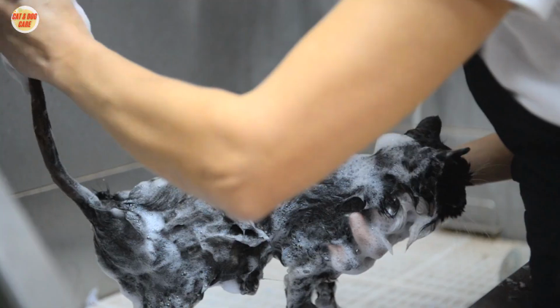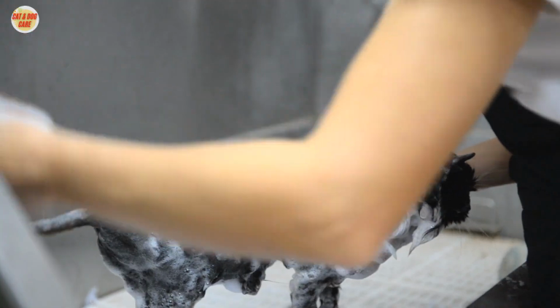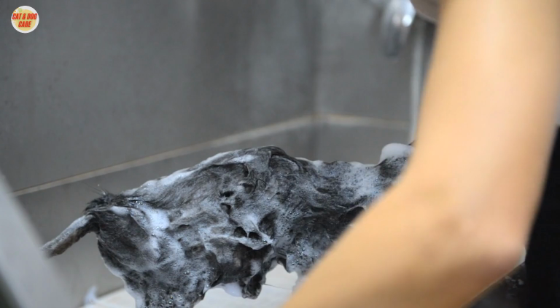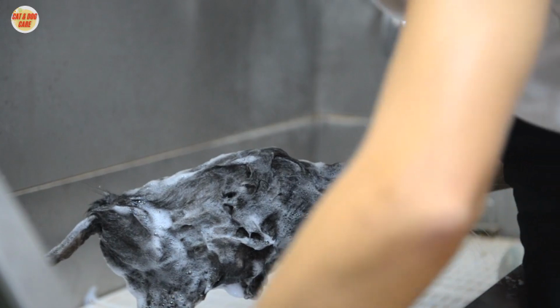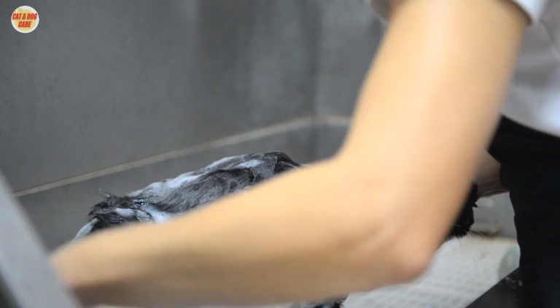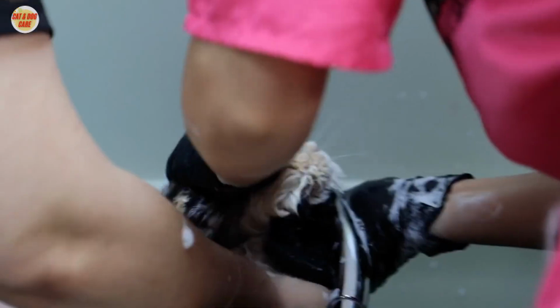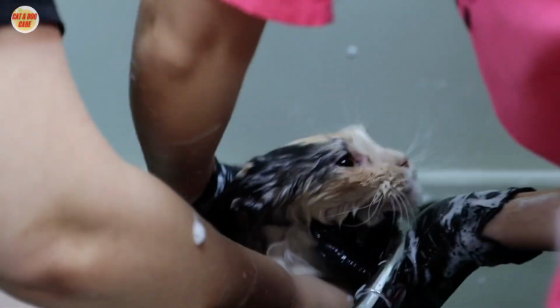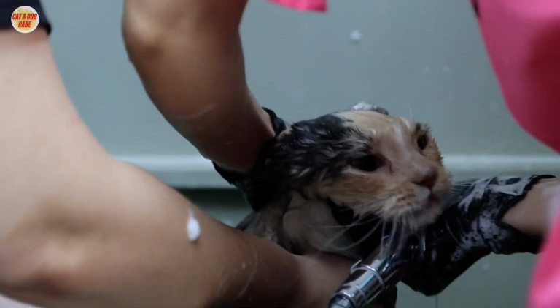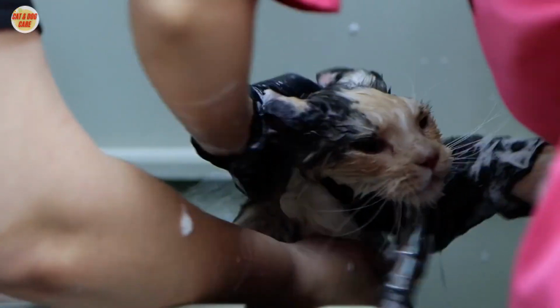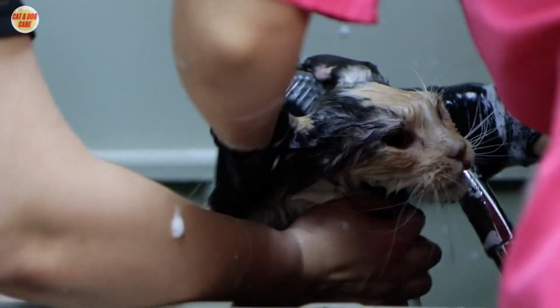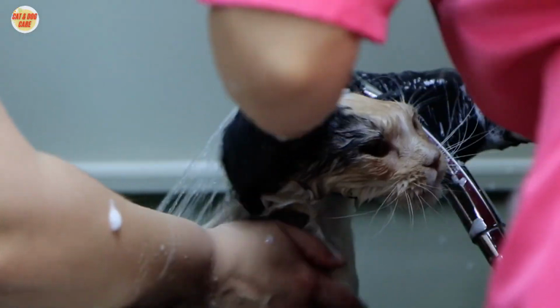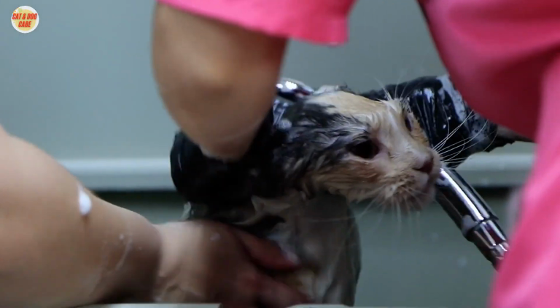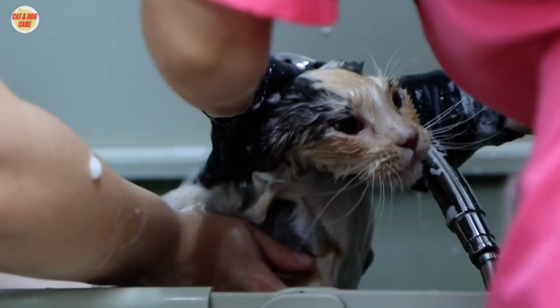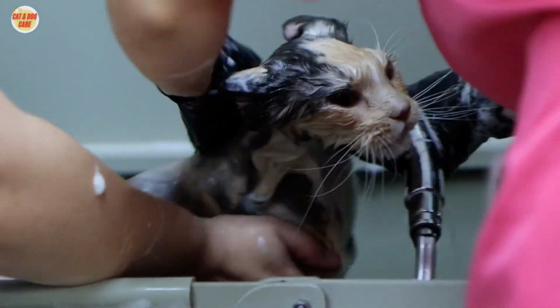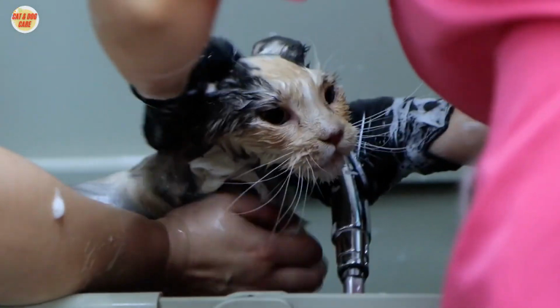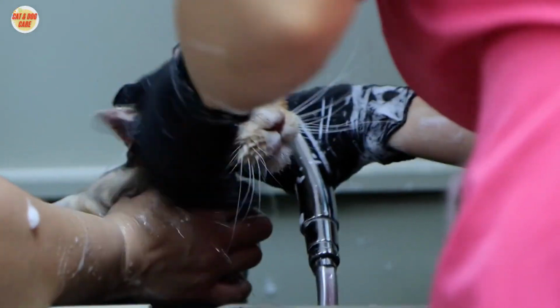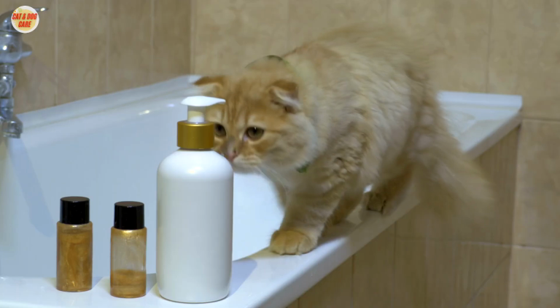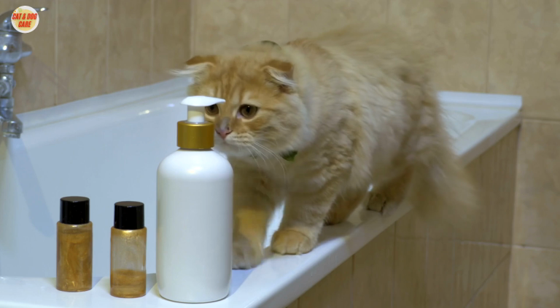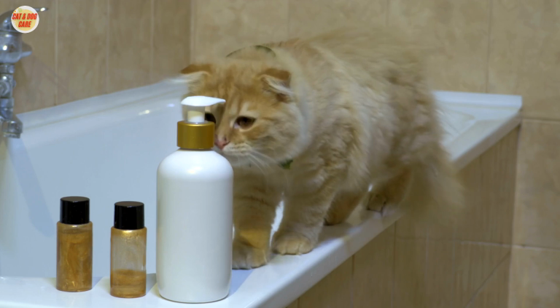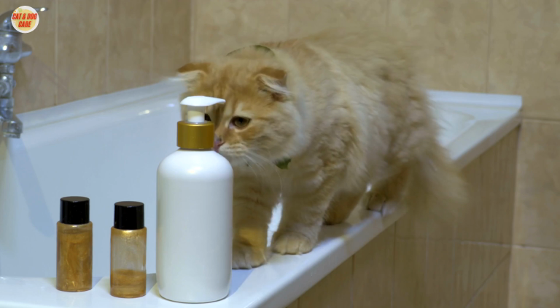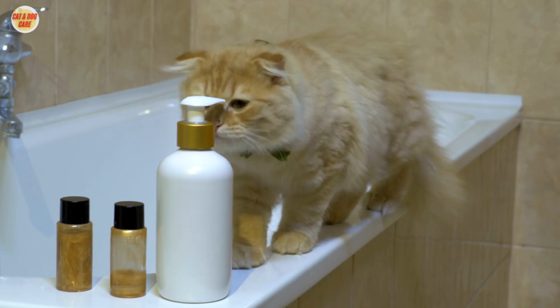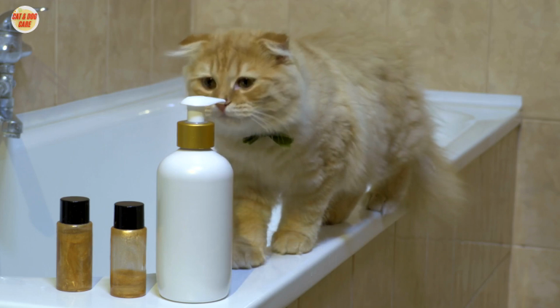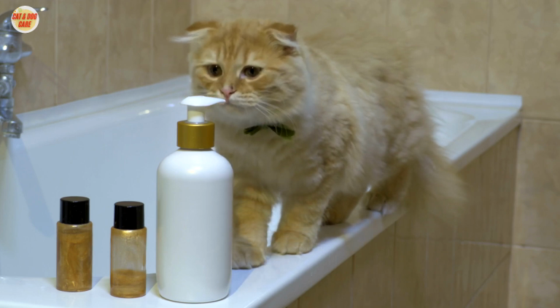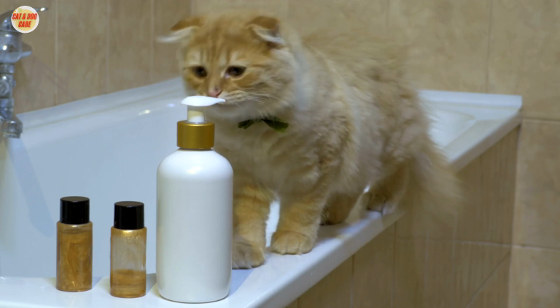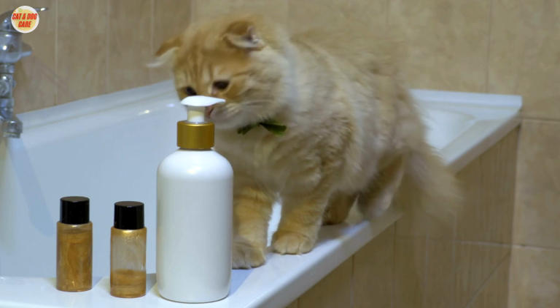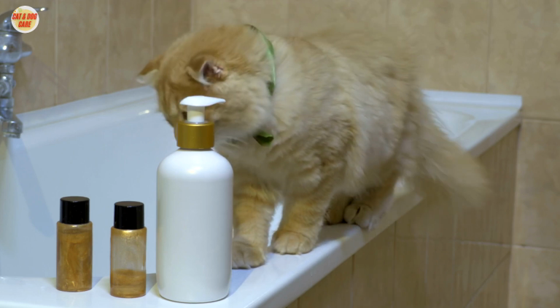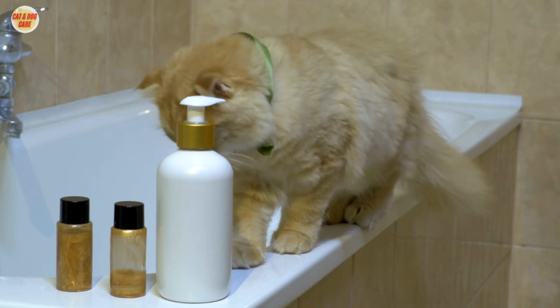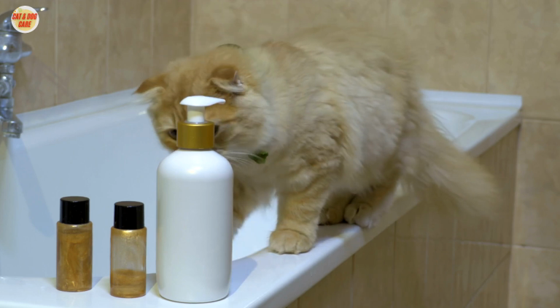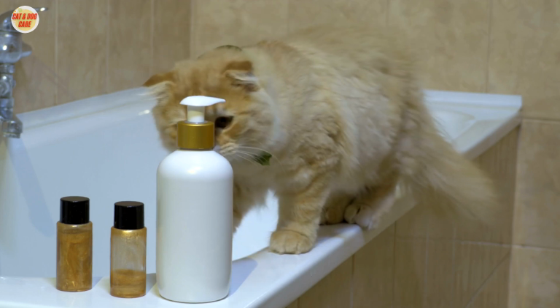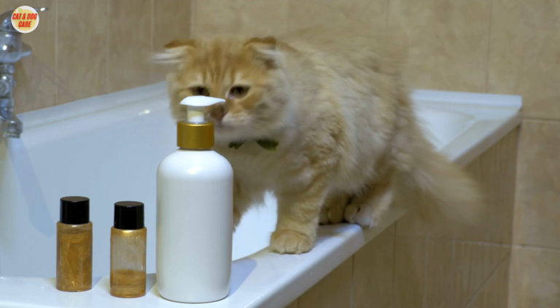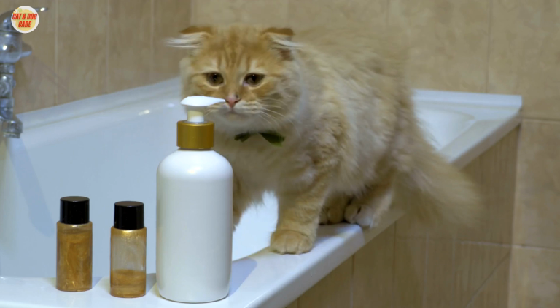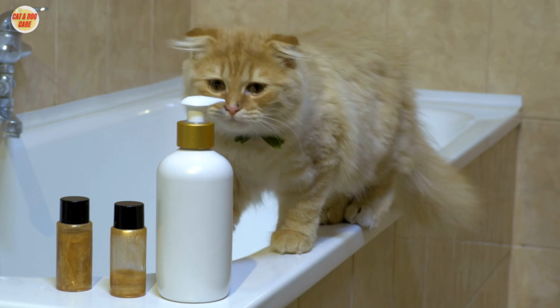Bathing your cat. Occasionally, you may need to give your cat a bath. Use a cat-specific shampoo and follow our tips for a stress-free bathing experience.